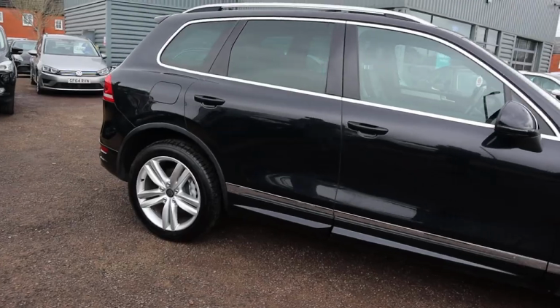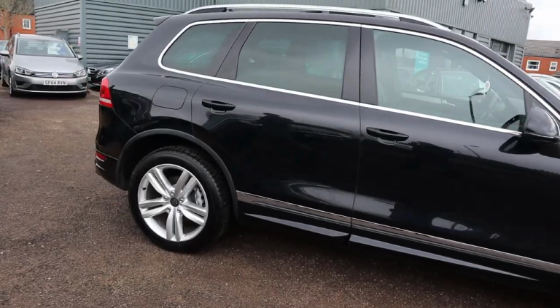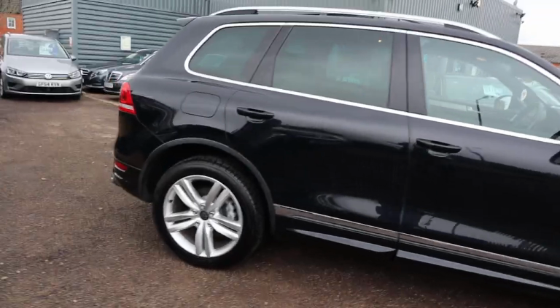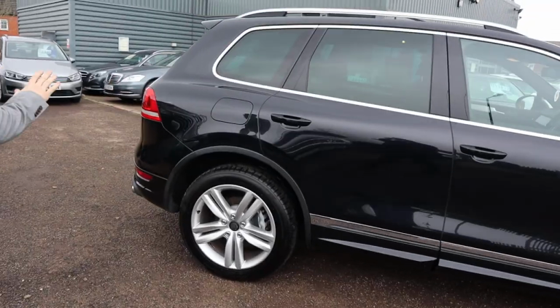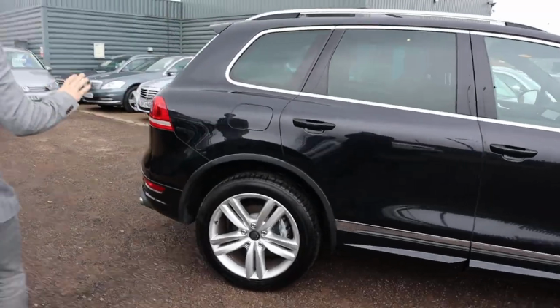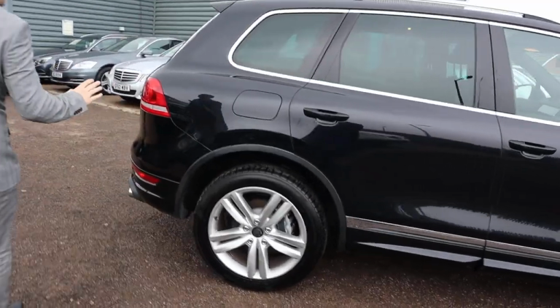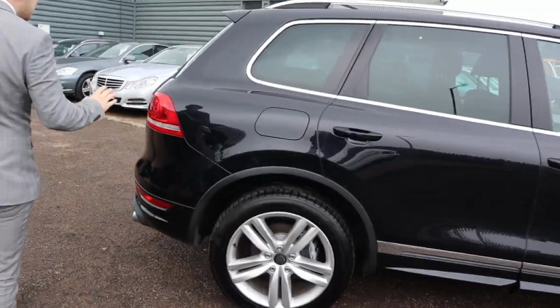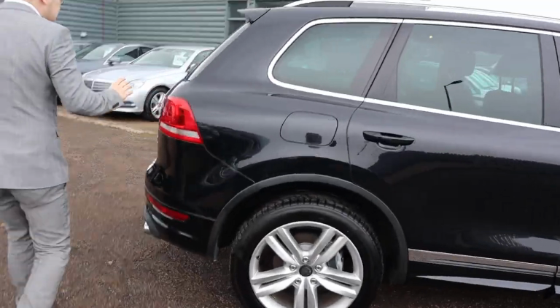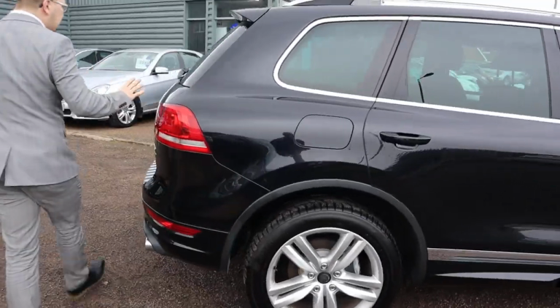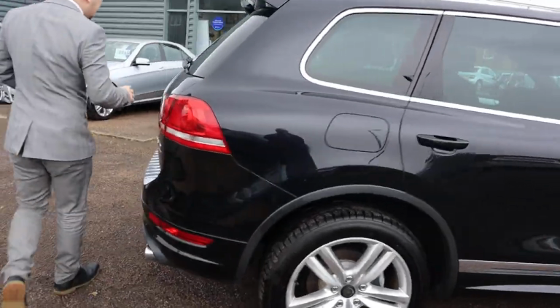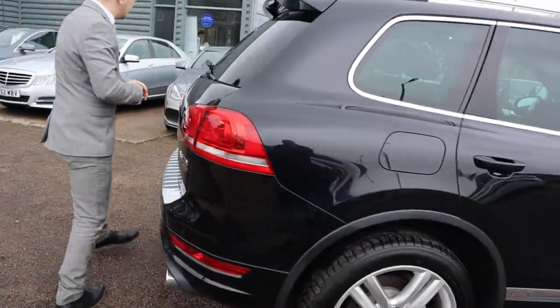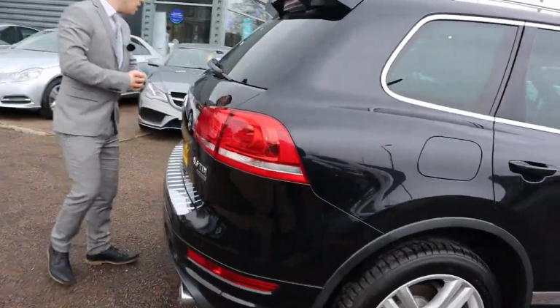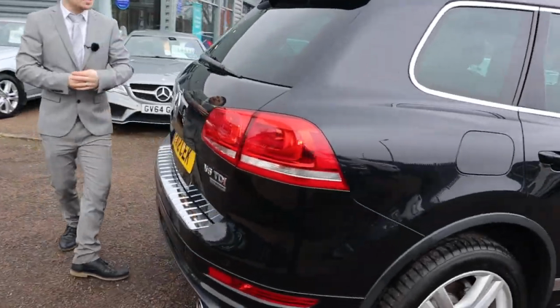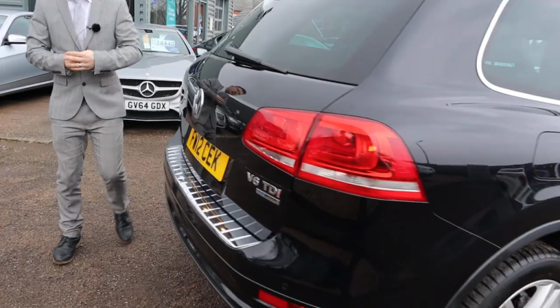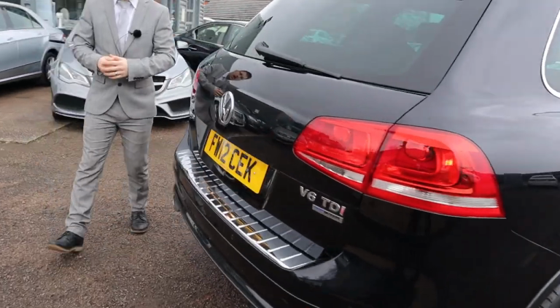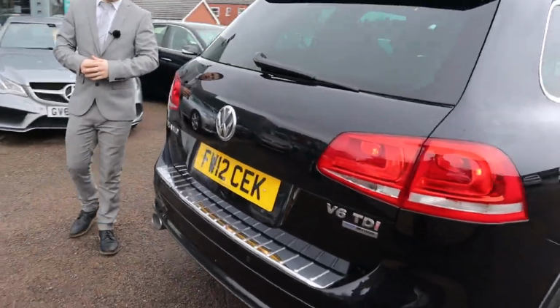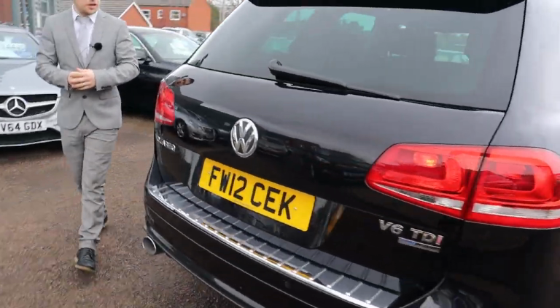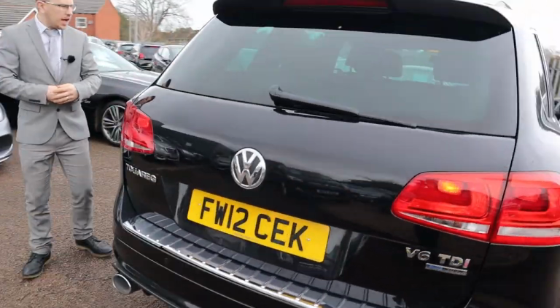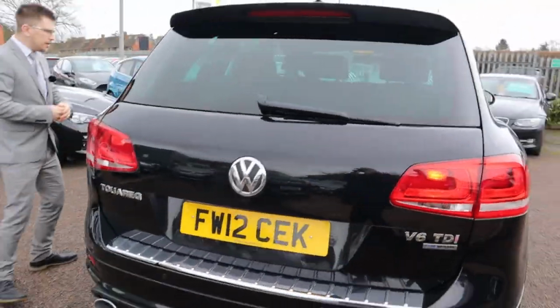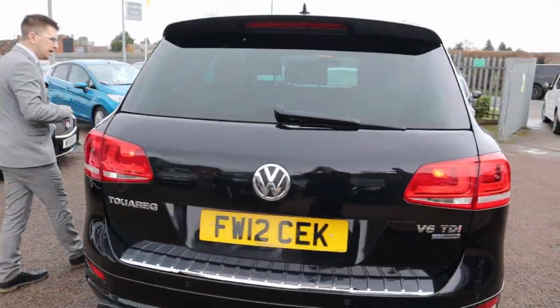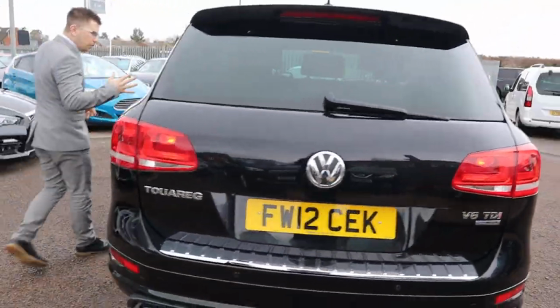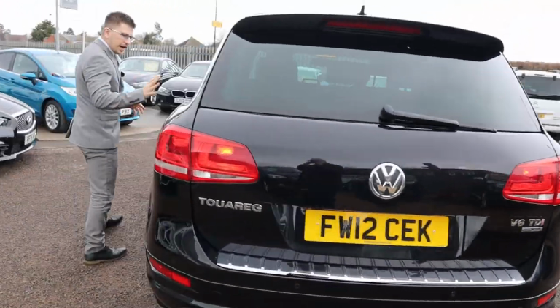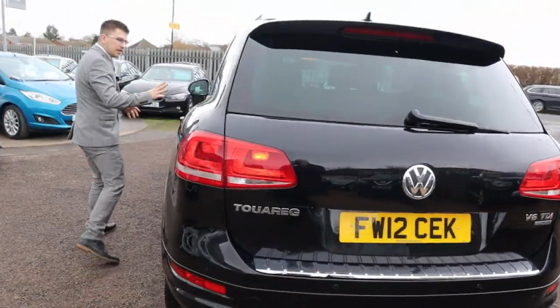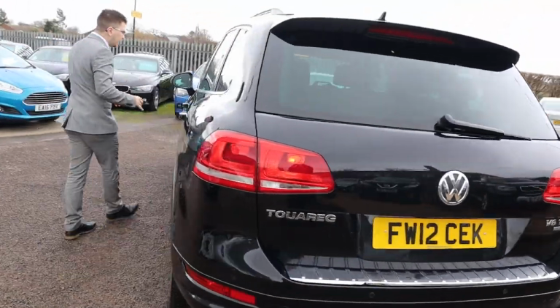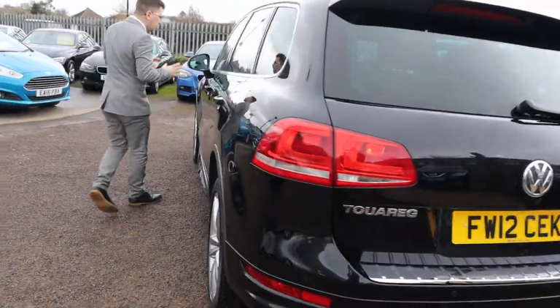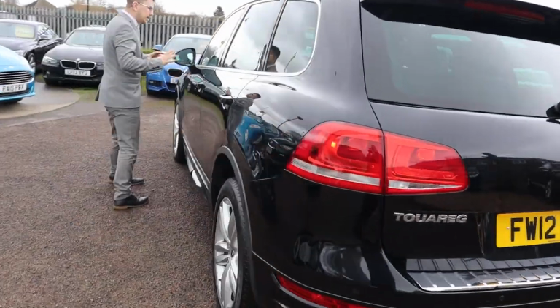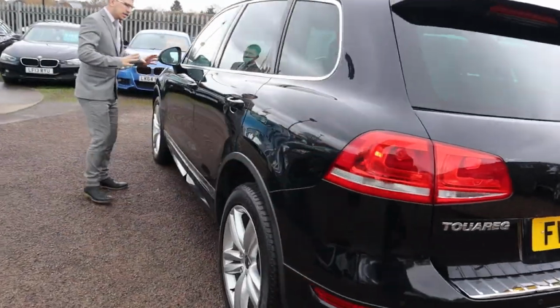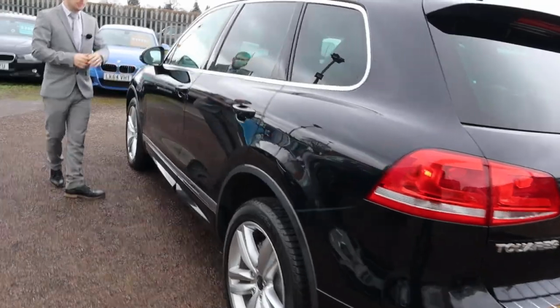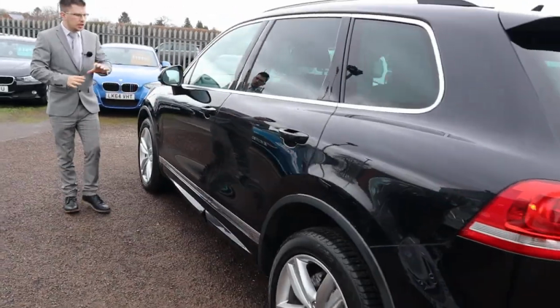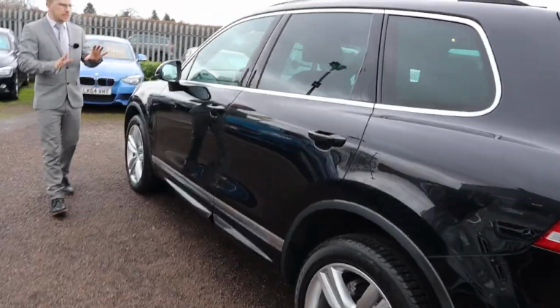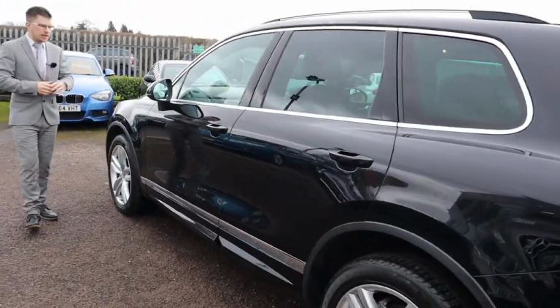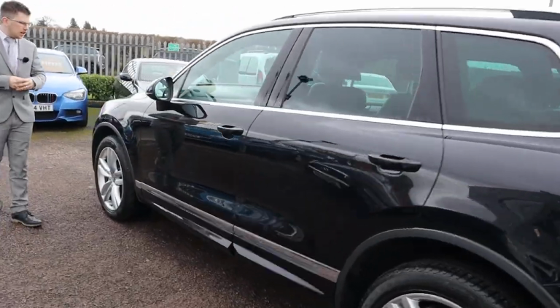There is a massive amount of spec on this so I'd recommend going to the website at countrycar.co.uk. You can have a full look at the advert, go through it, take your time, look at all the spec that it's got.